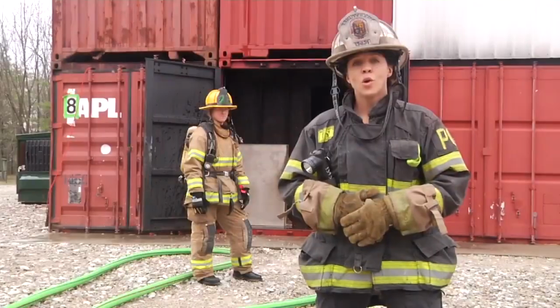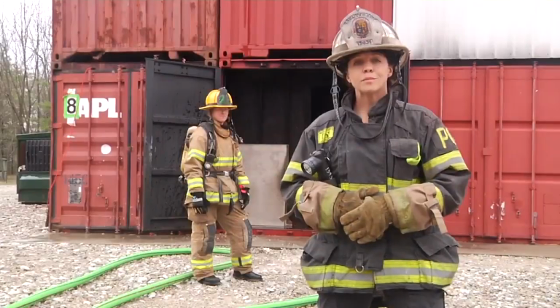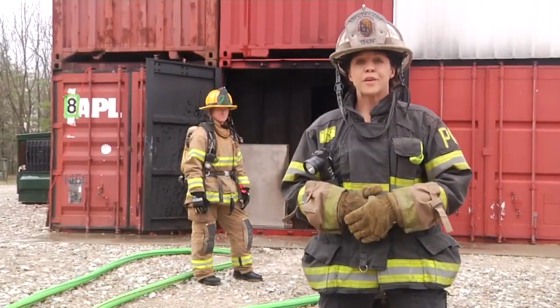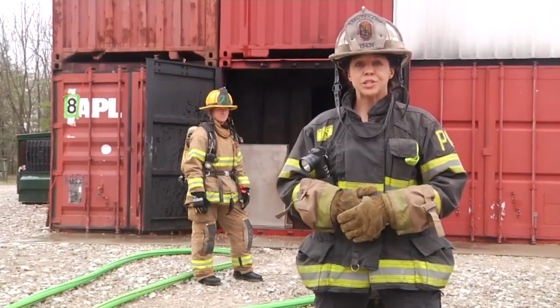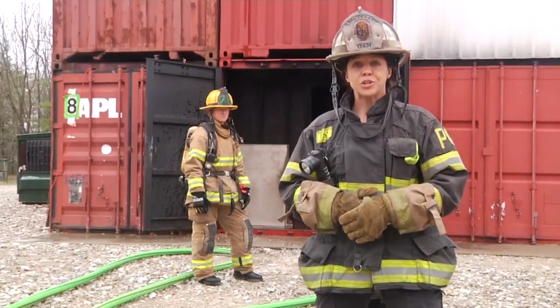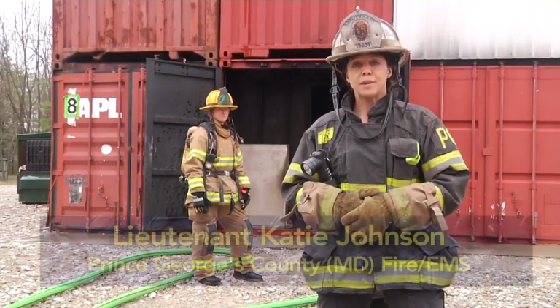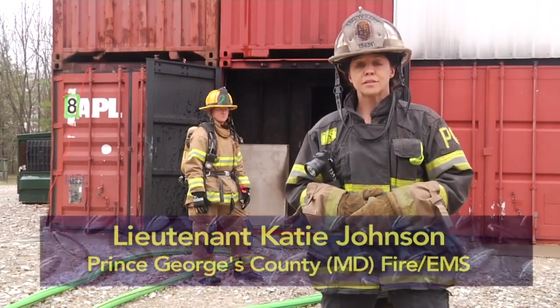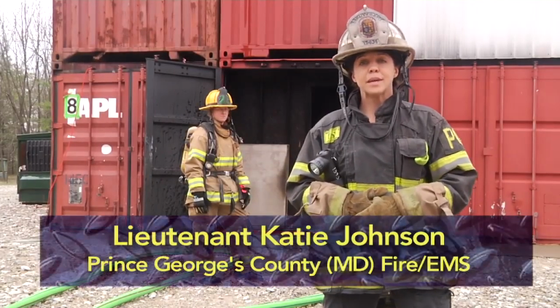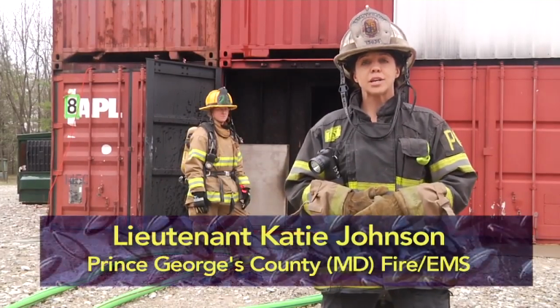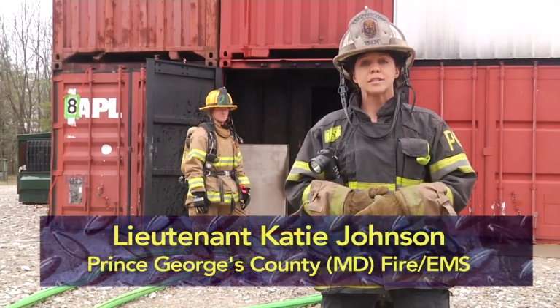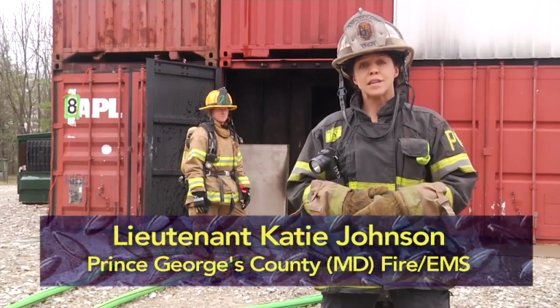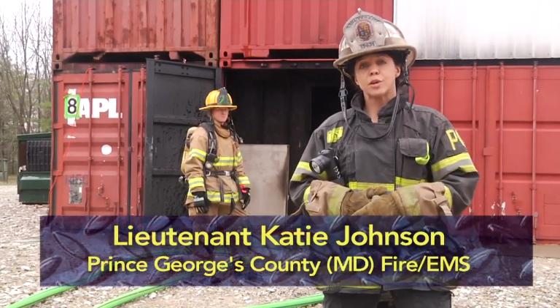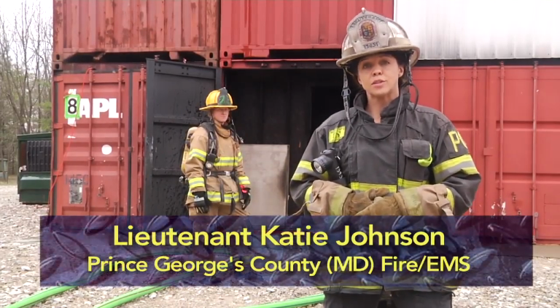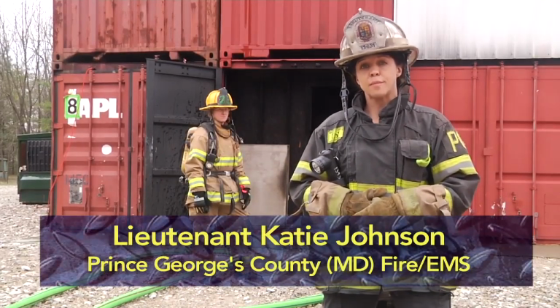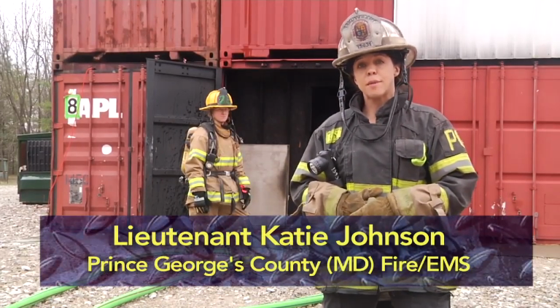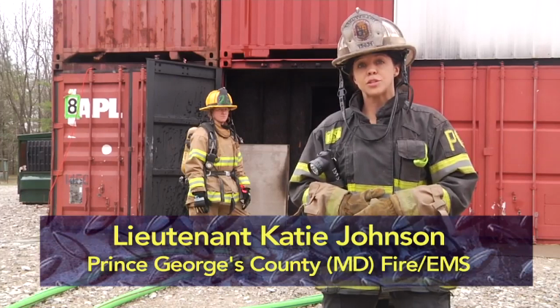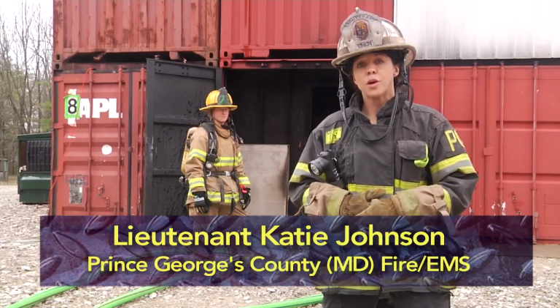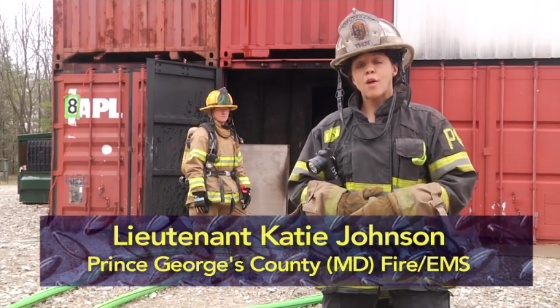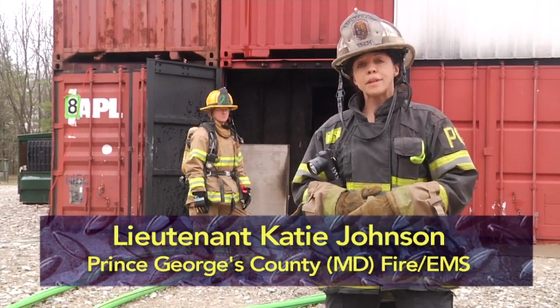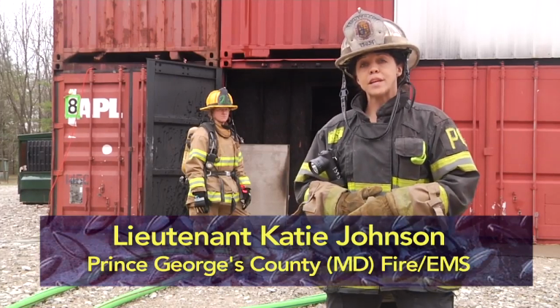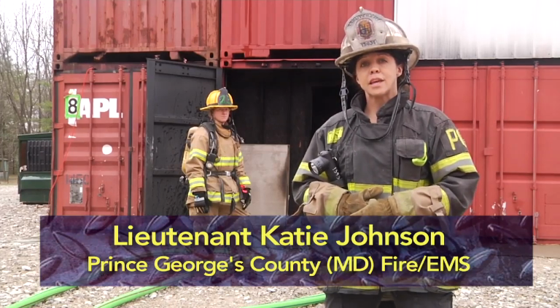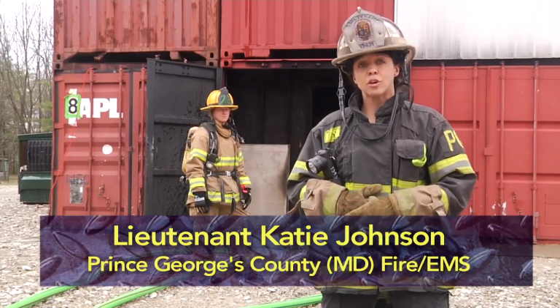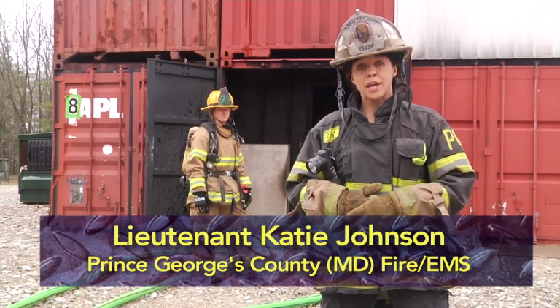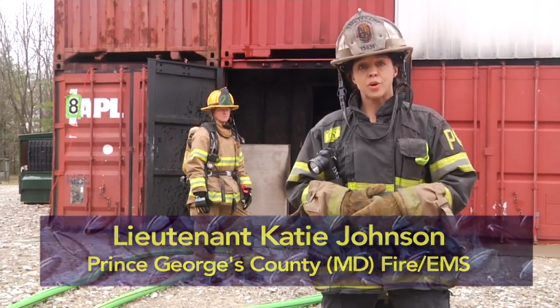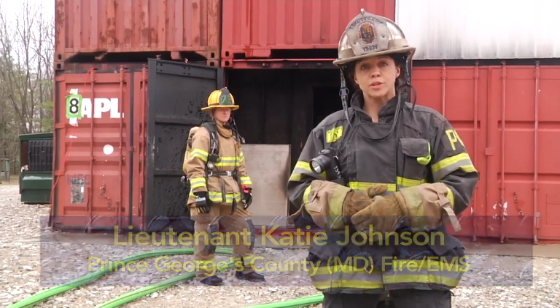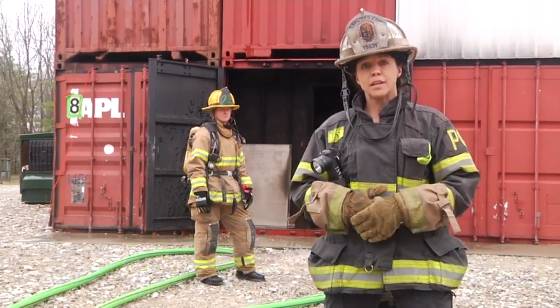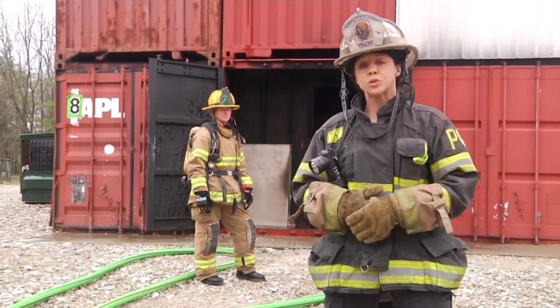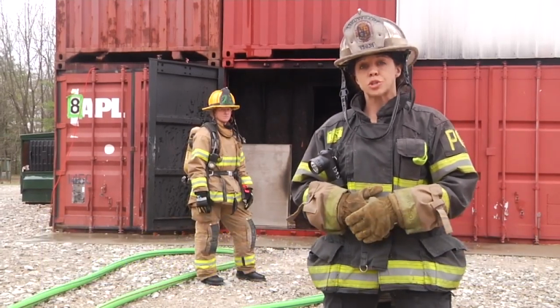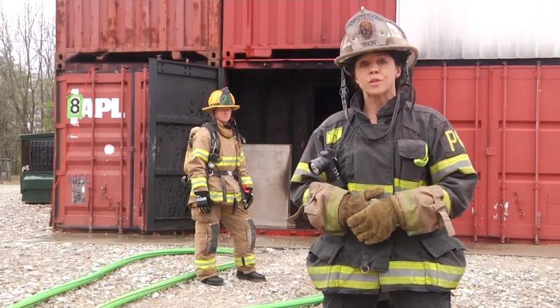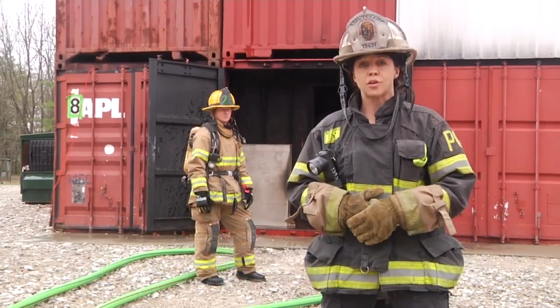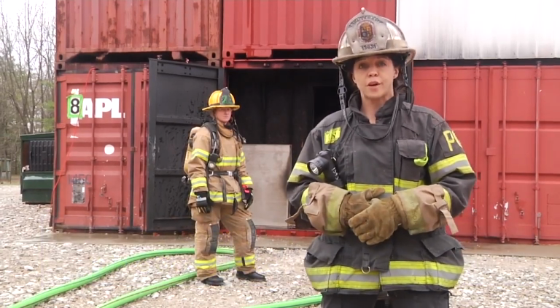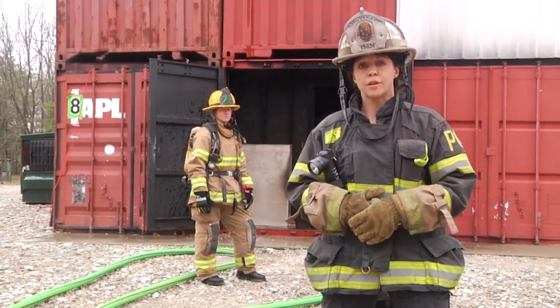Welcome to Fire Engineering Training Minutes. I'm Katie Johnson and today we're going to be talking about a method to rapidly advance a large diameter hose line into a structure with a single firefighter.